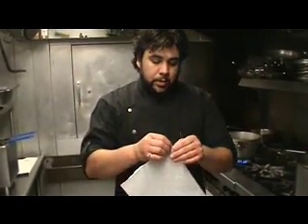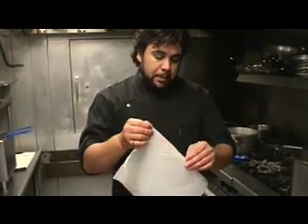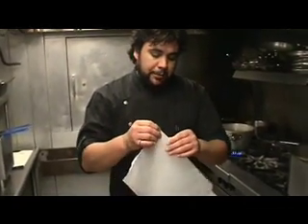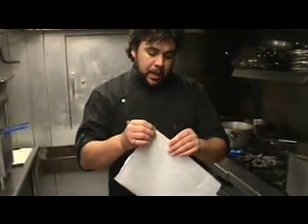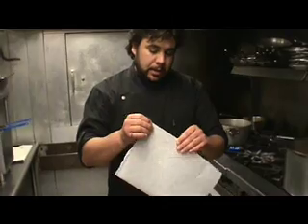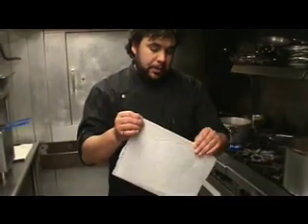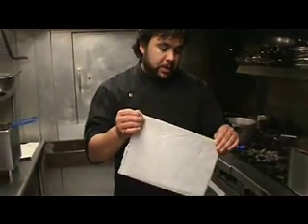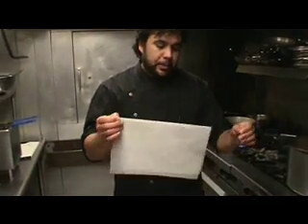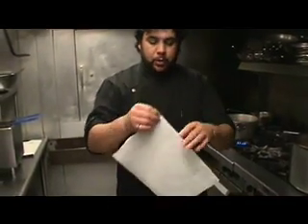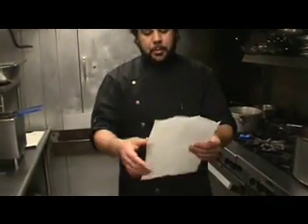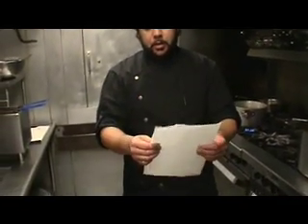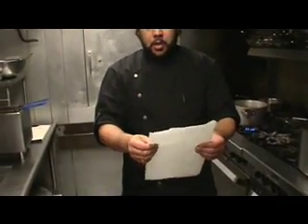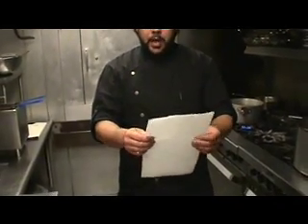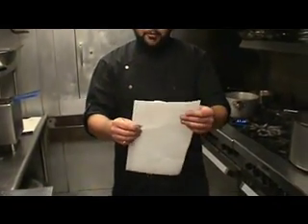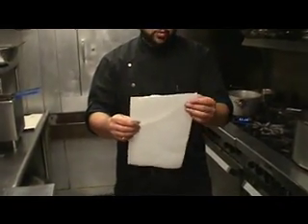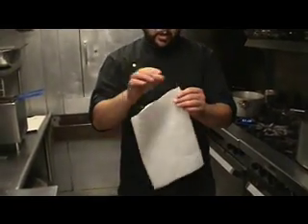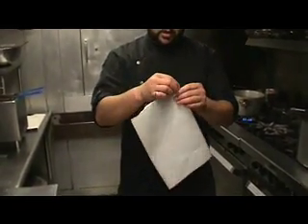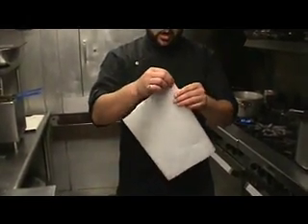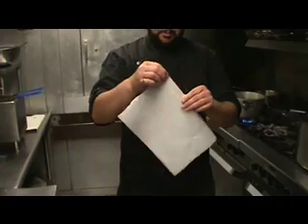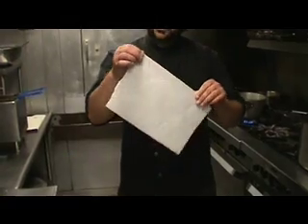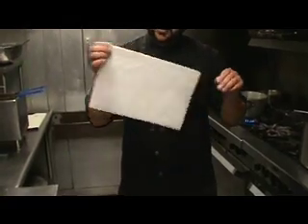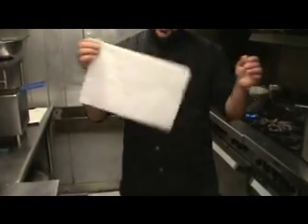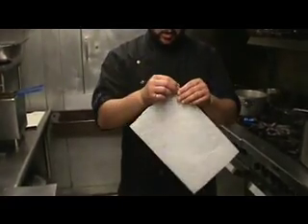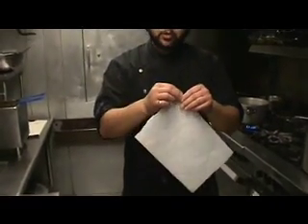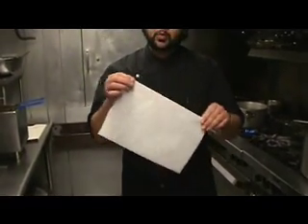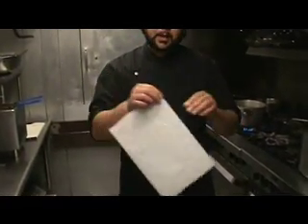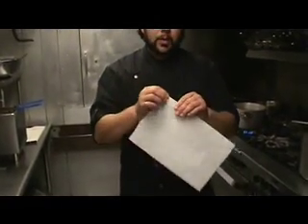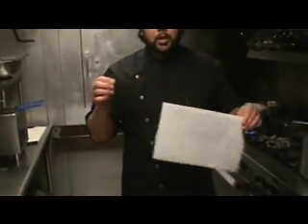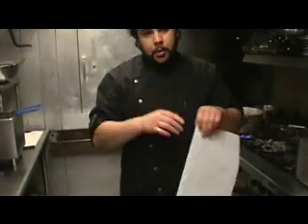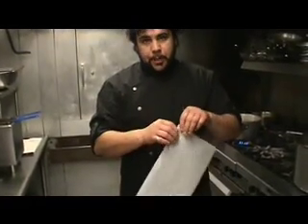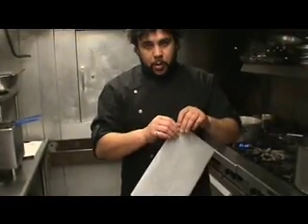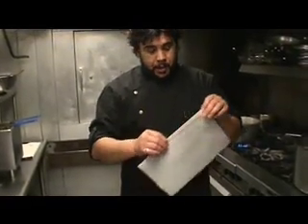You can make them in many different sizes. It's pretty much just a little bit of origami here. I have just regular parchment paper. You can do this with wax paper as well, but parchment paper will work the best.